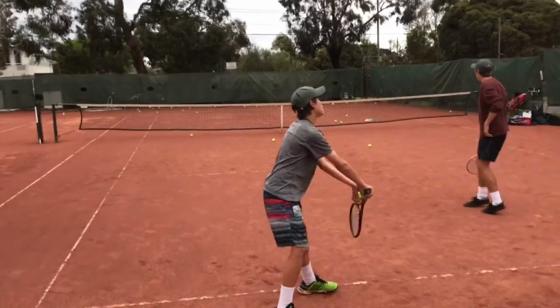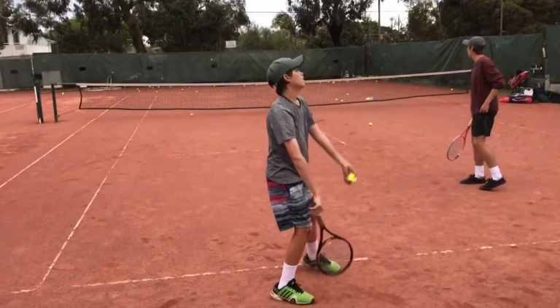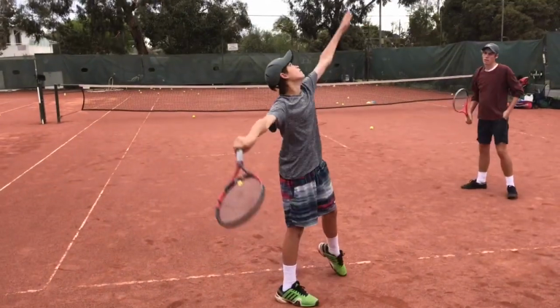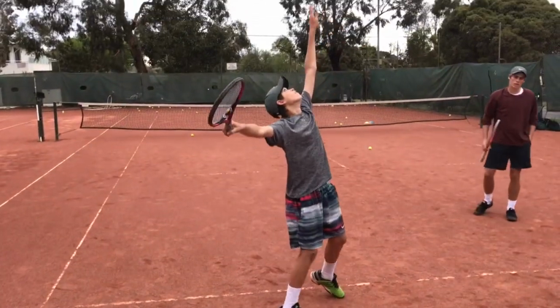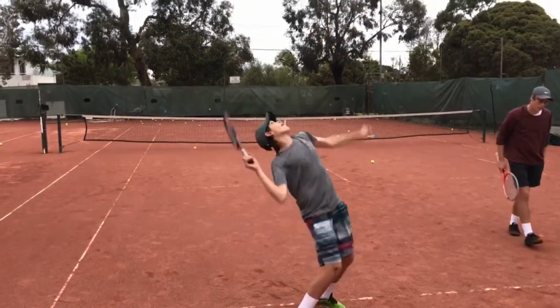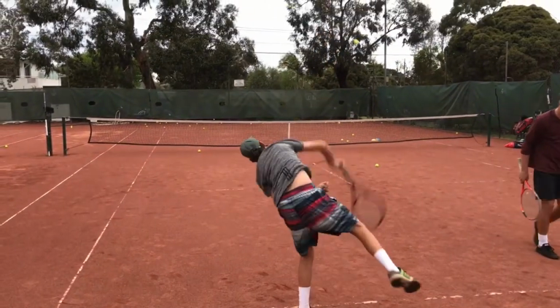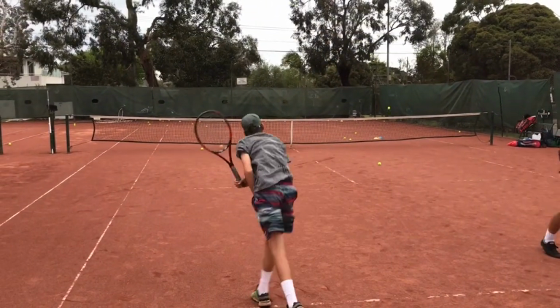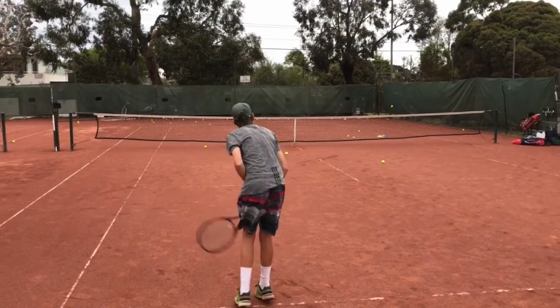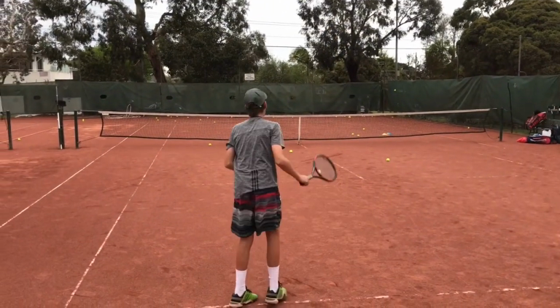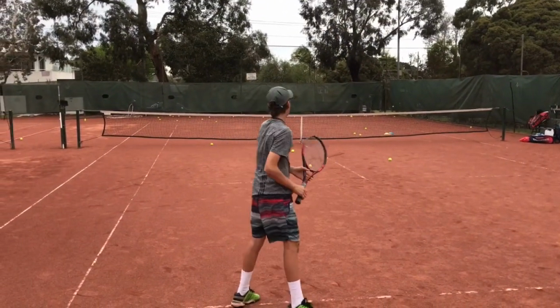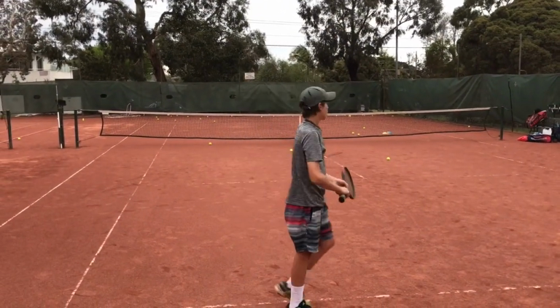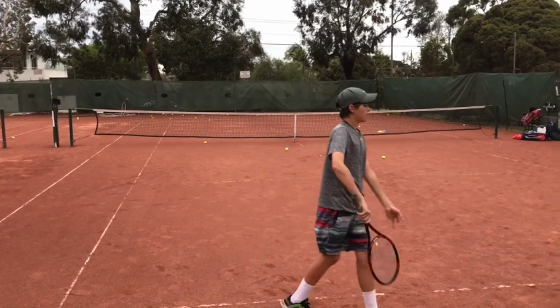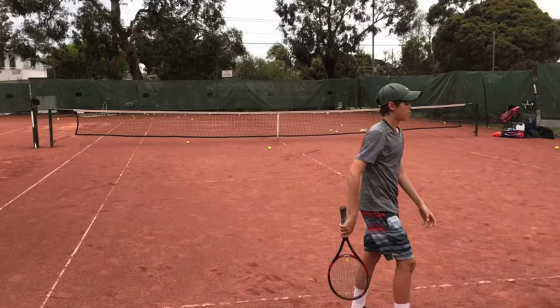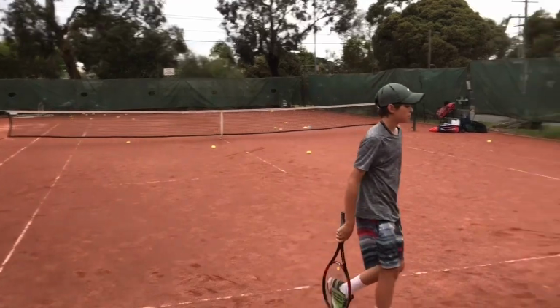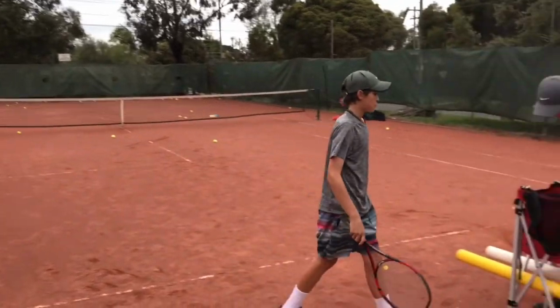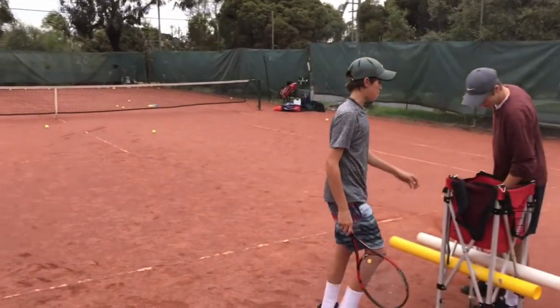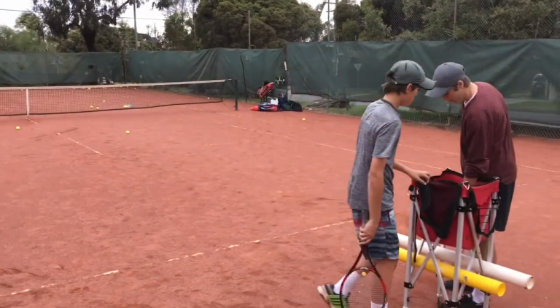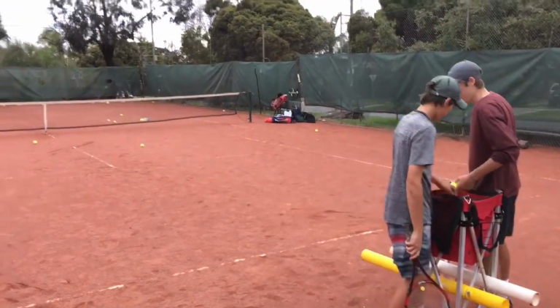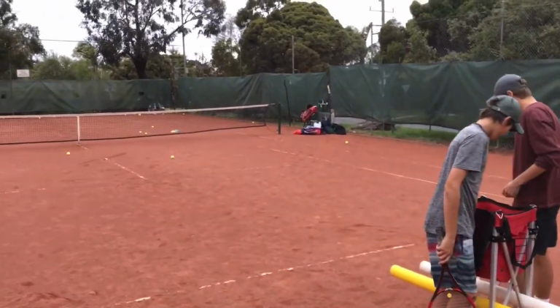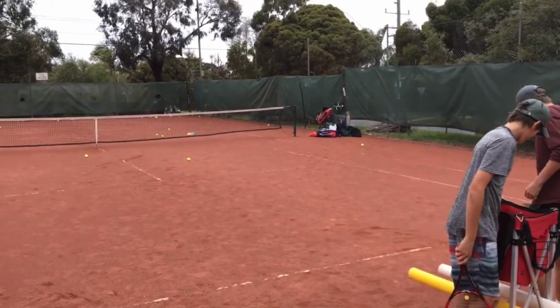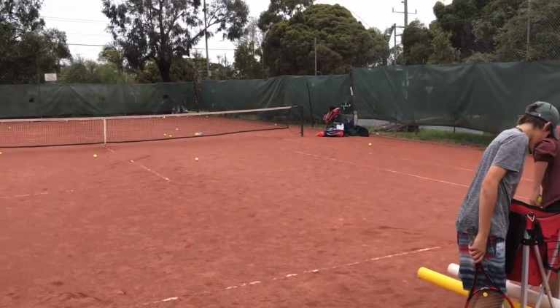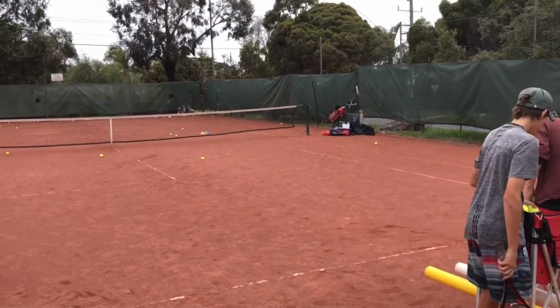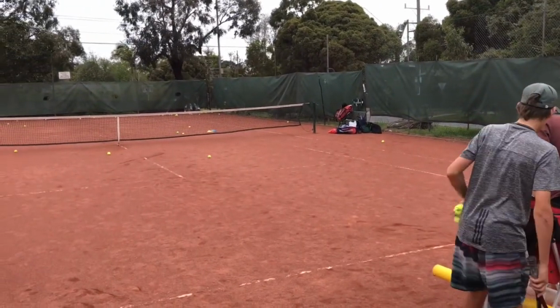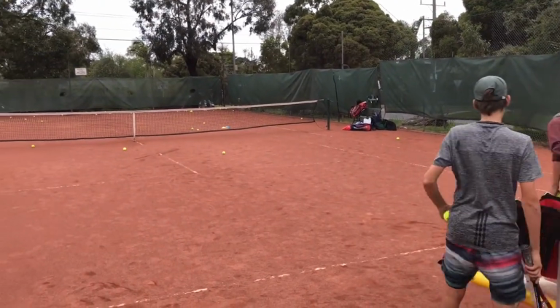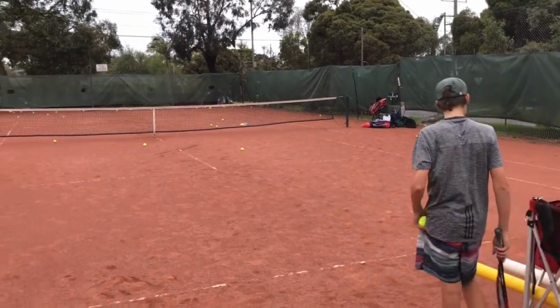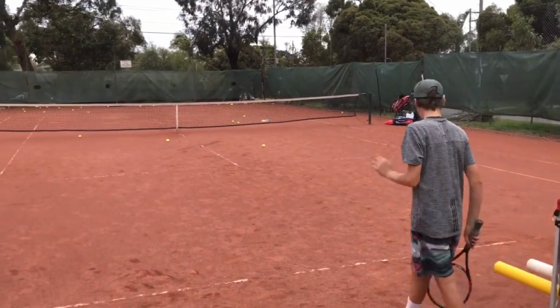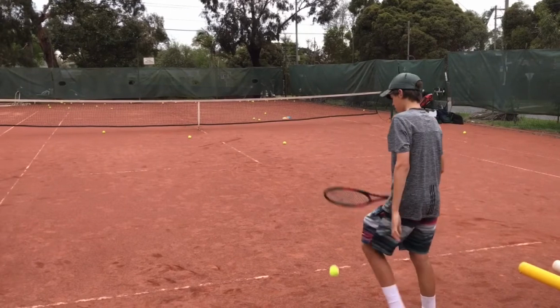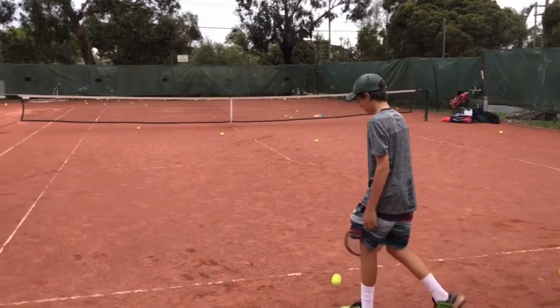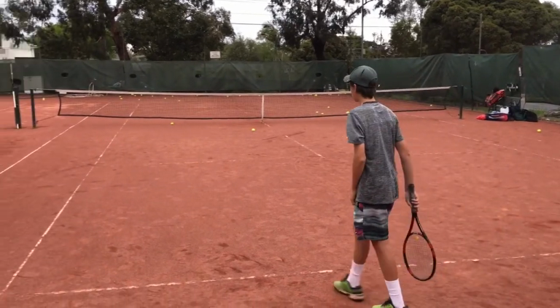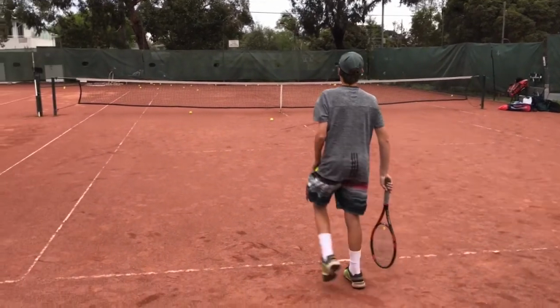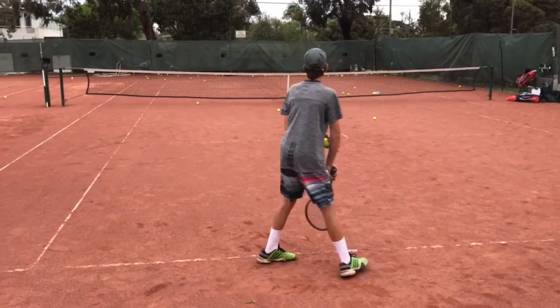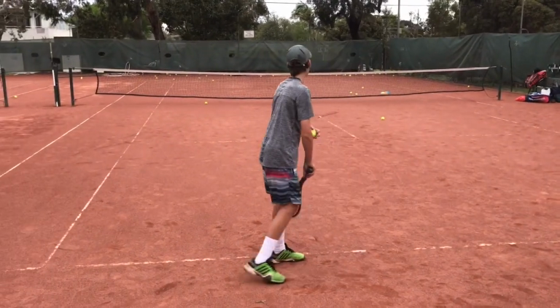We're working here on Tom's kick serve. We're going to film both and then compare them, and hopefully put them towards some good kick servers like Stoza, and then really look at what the difference is. We'll start with Tom's kick serve.